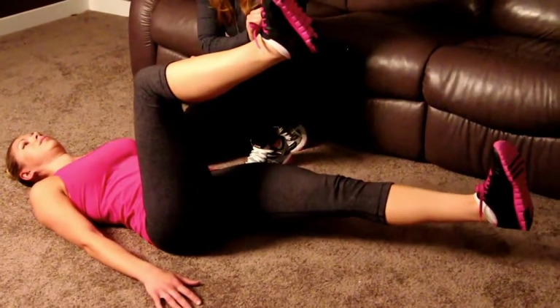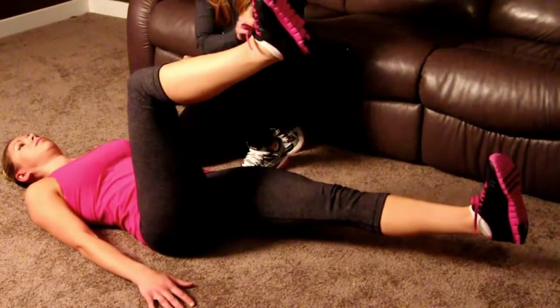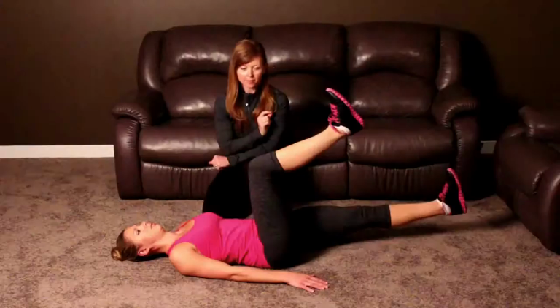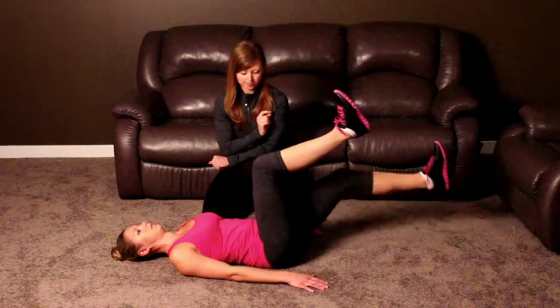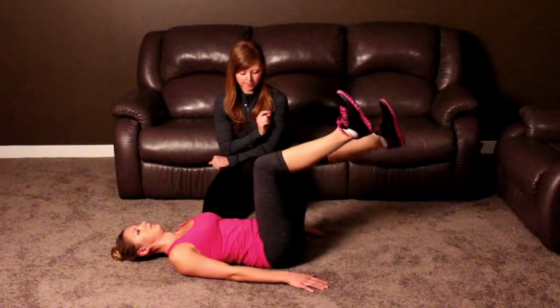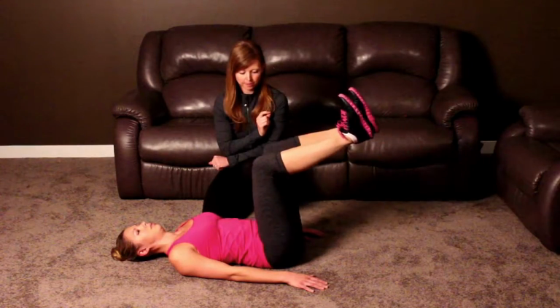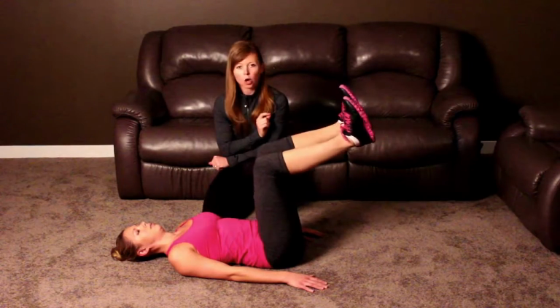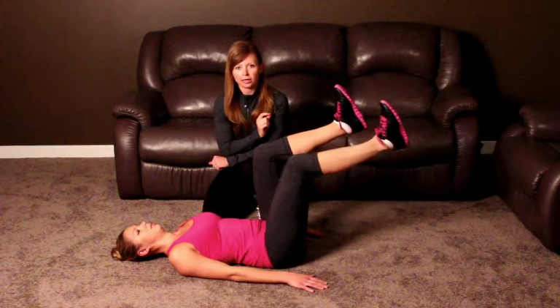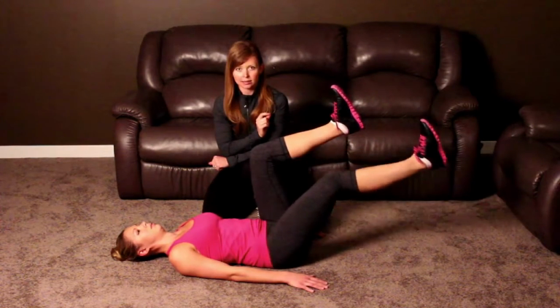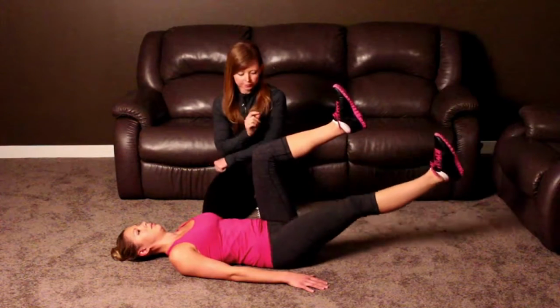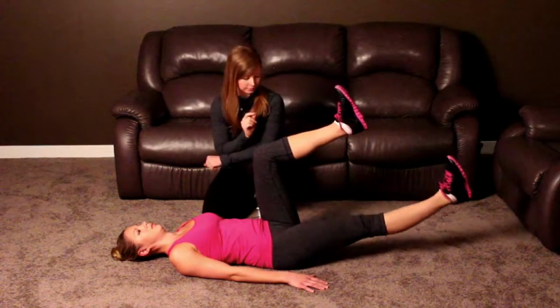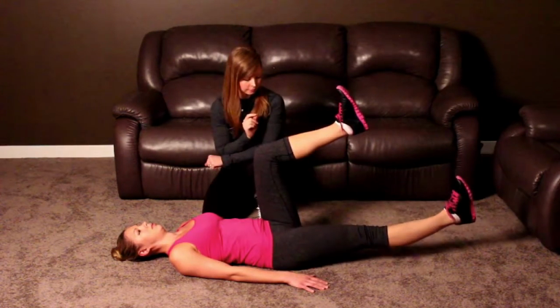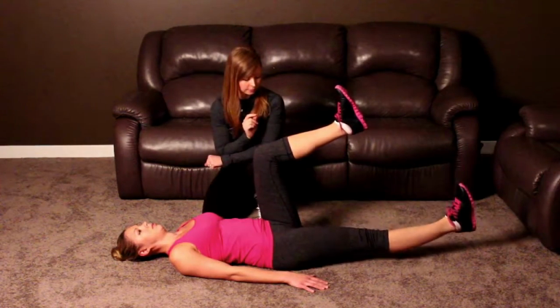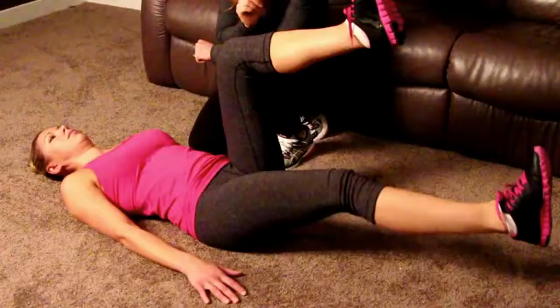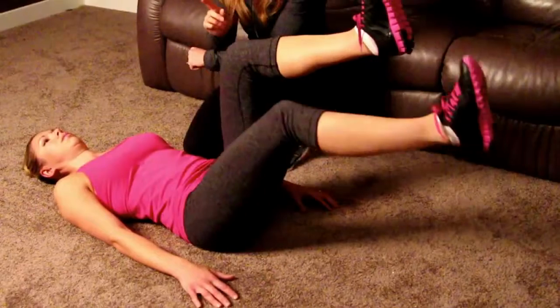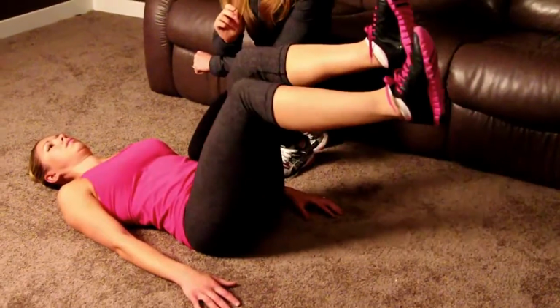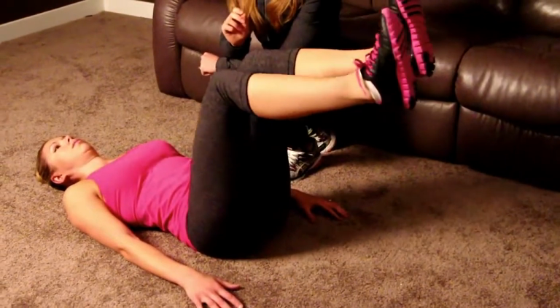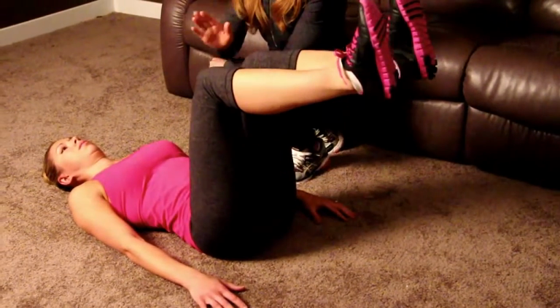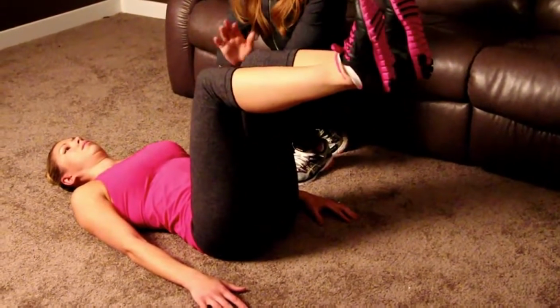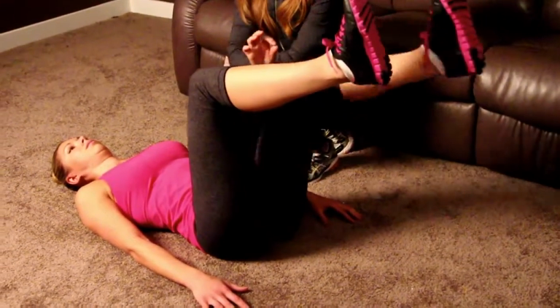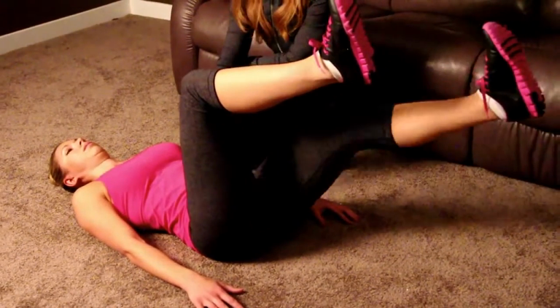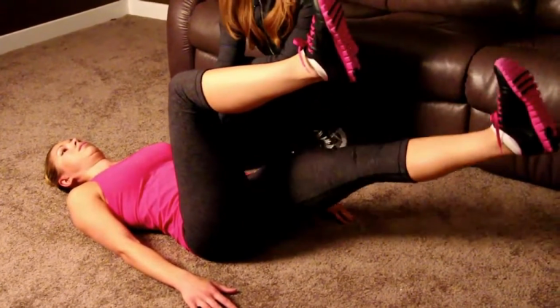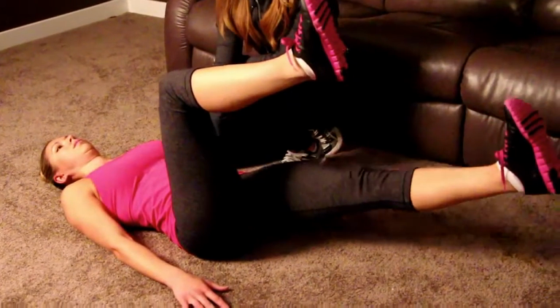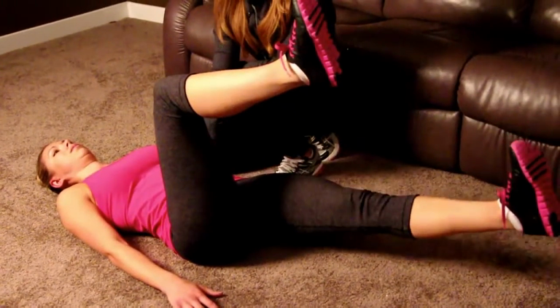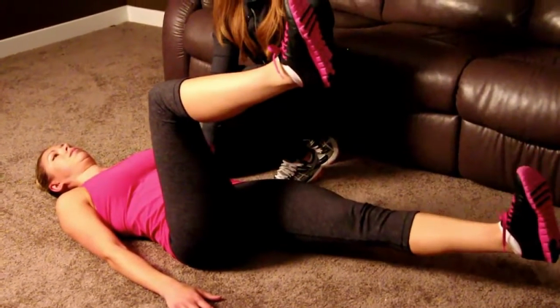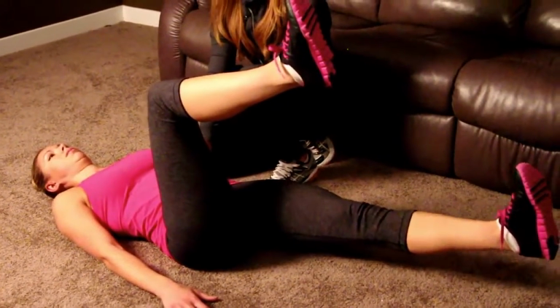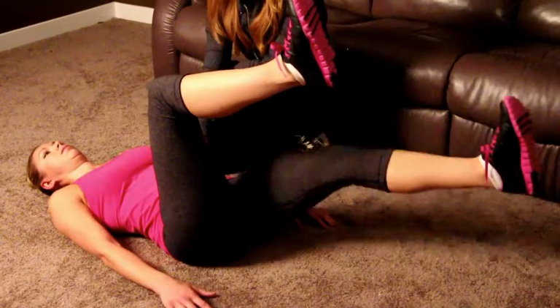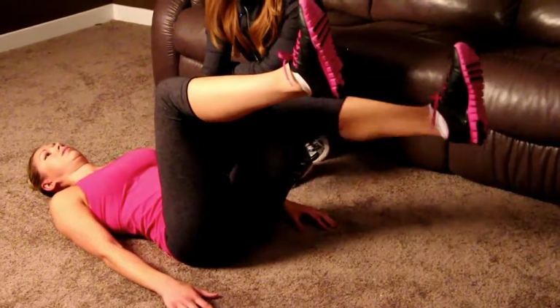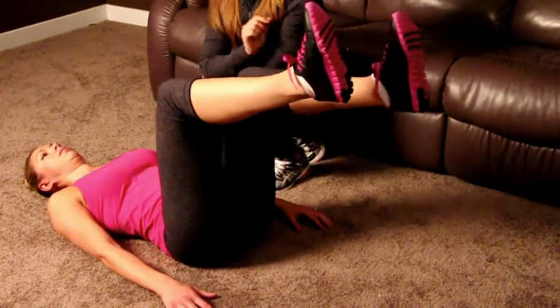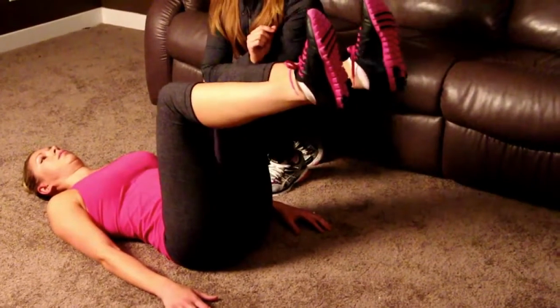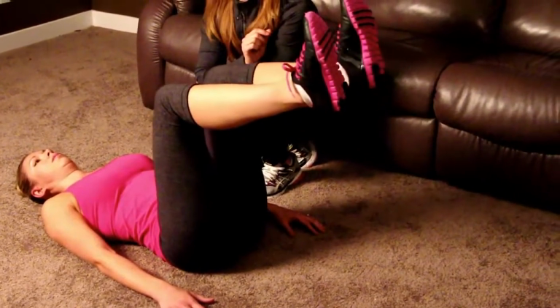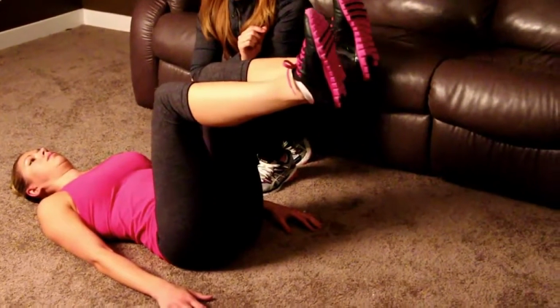And bring it back up, alternating legs. Only drop the leg as low as you can without the lower back coming off of the floor and without generating tension in your lower back.